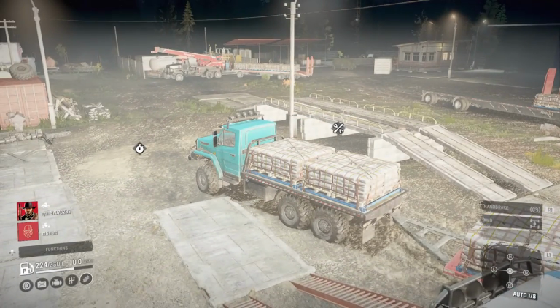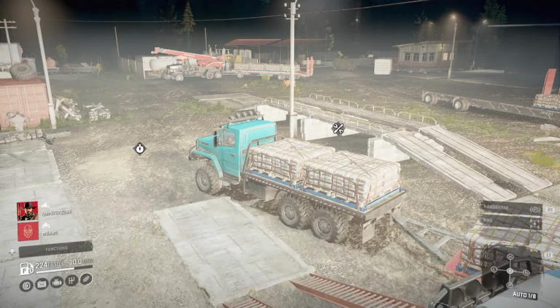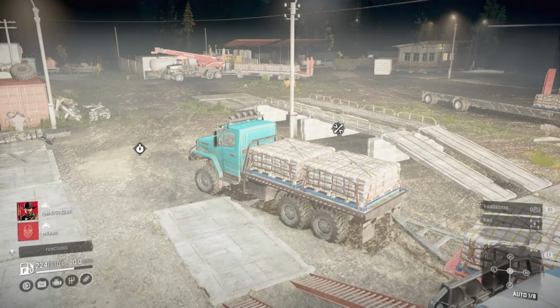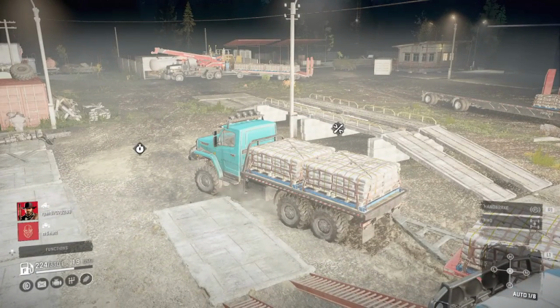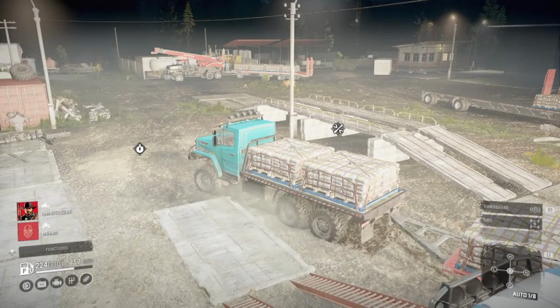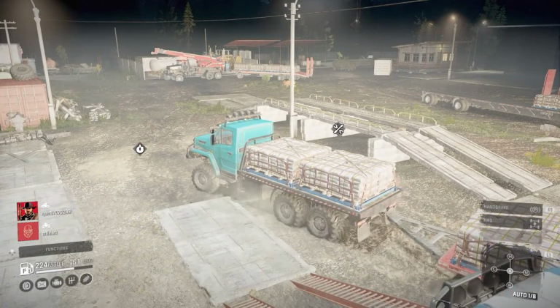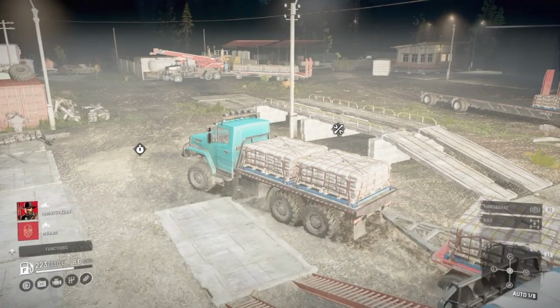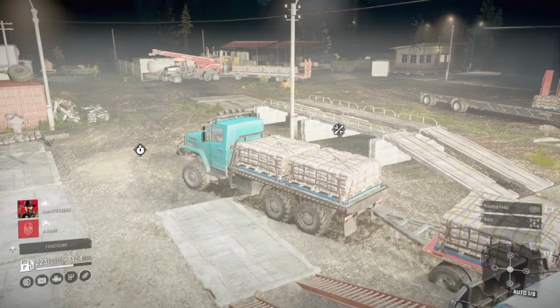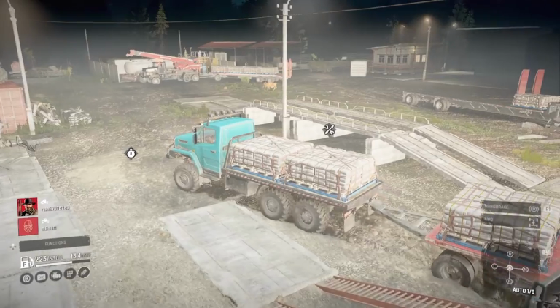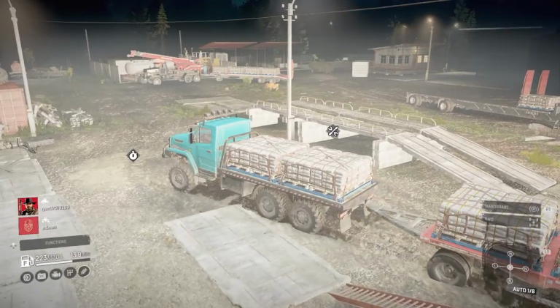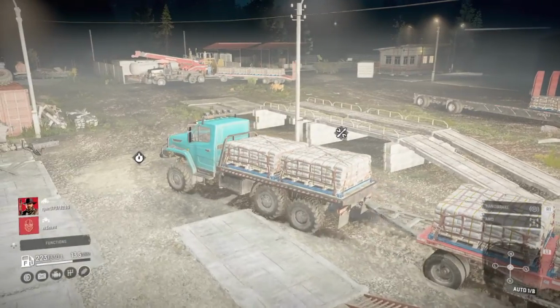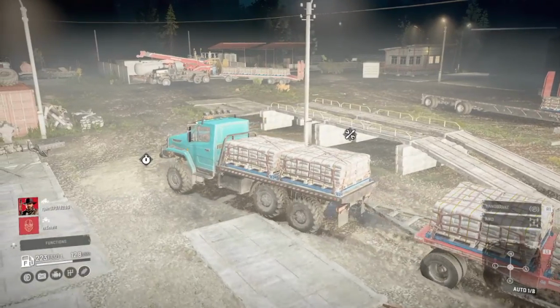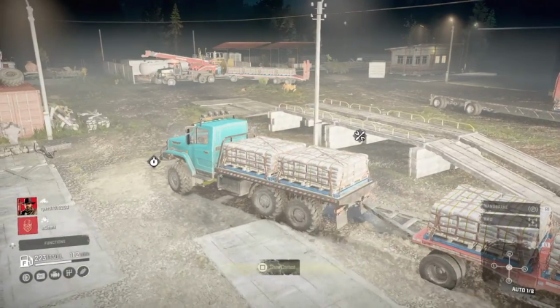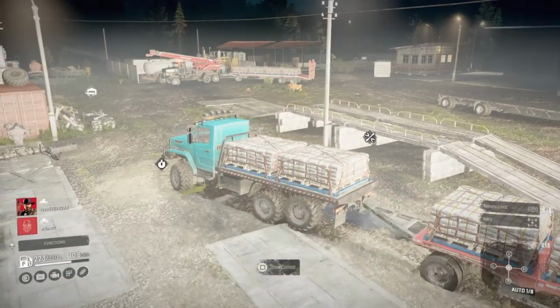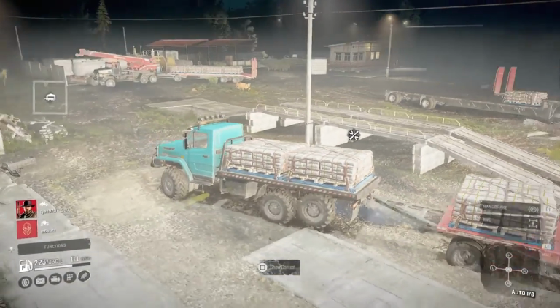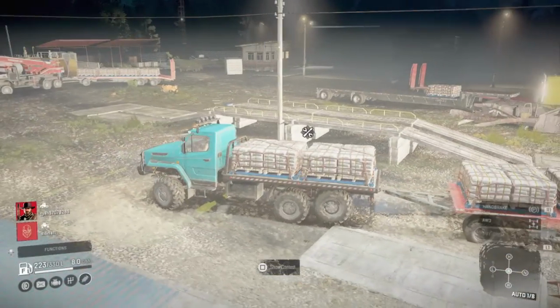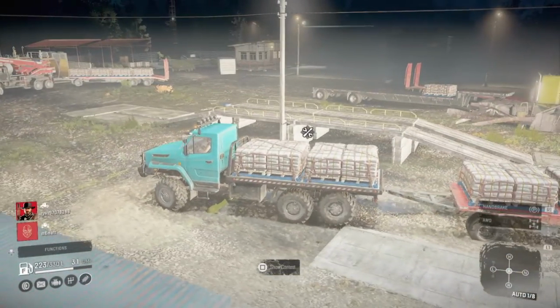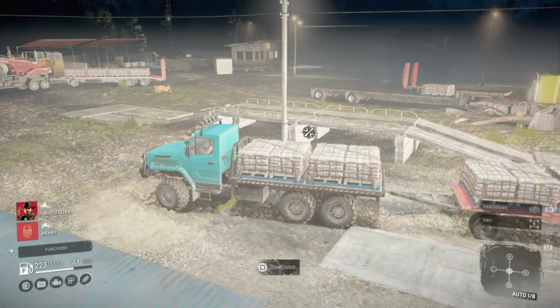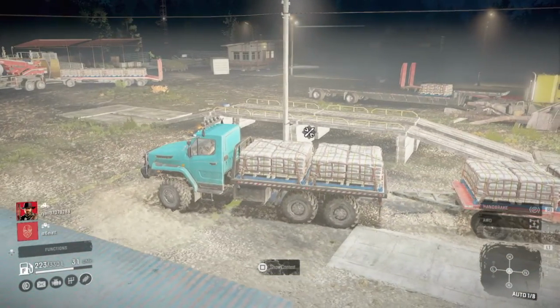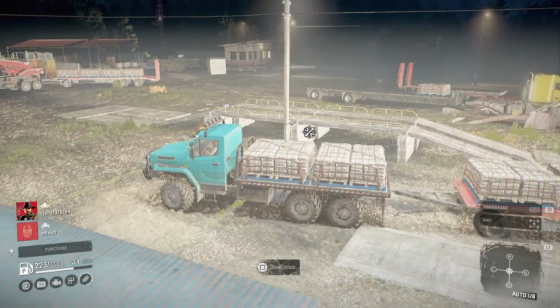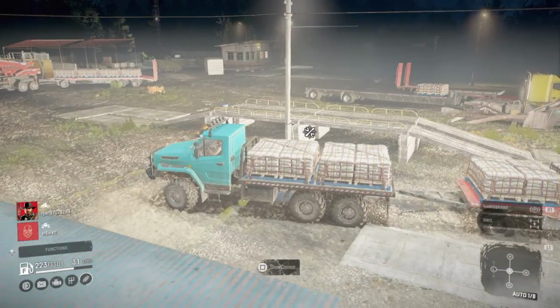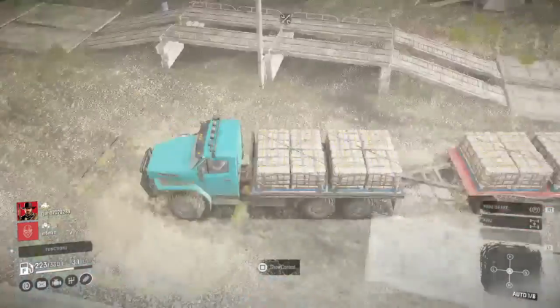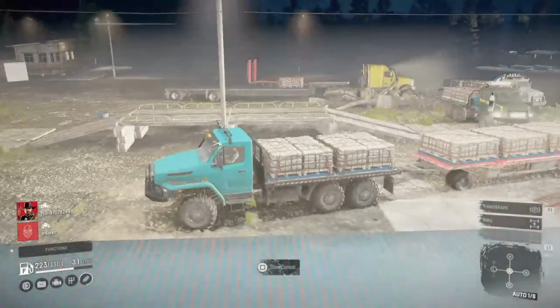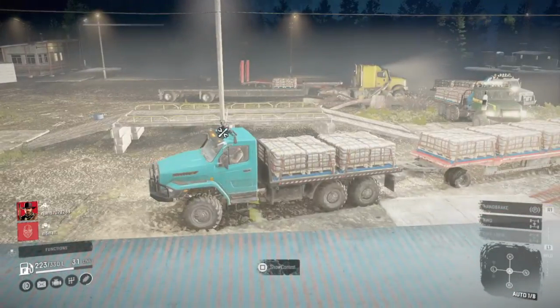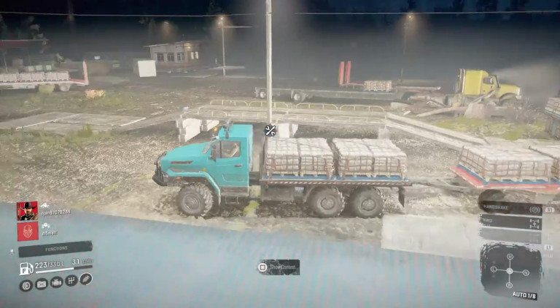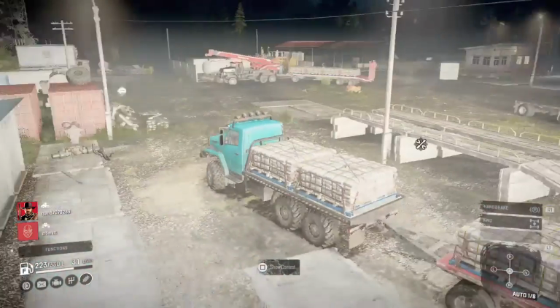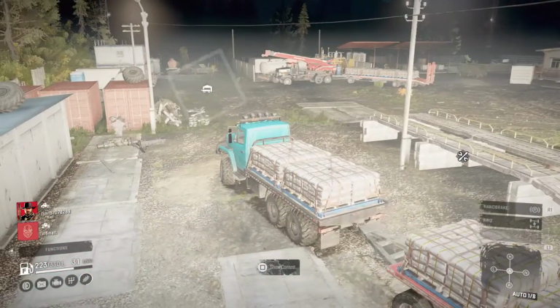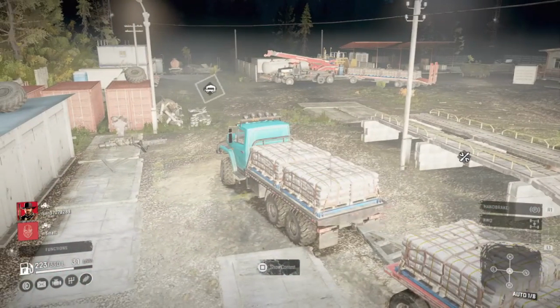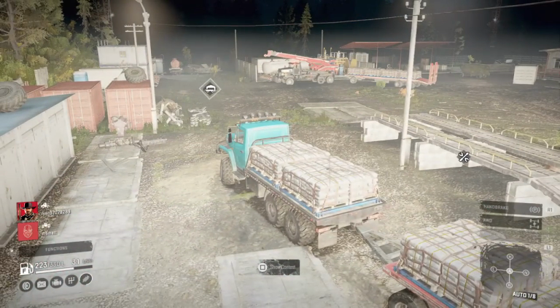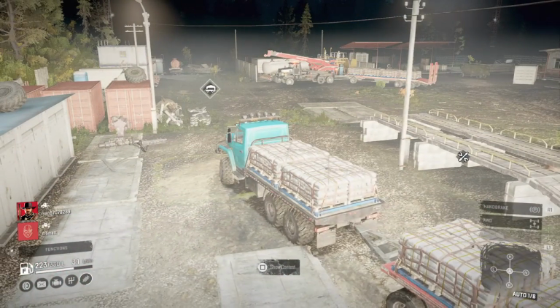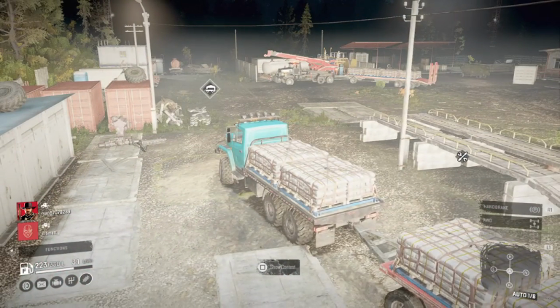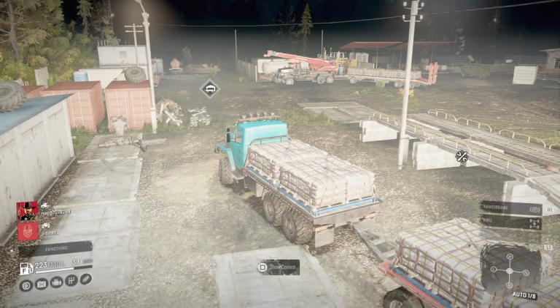You pull up to this little time trial thing, start it, and it'll tell you to pick up four cement. We're just going to deliver four cement off the truck, and that's almost a thousand XP each time.